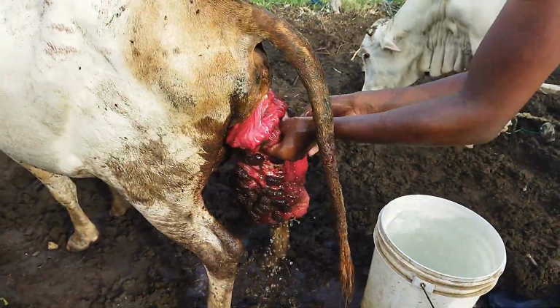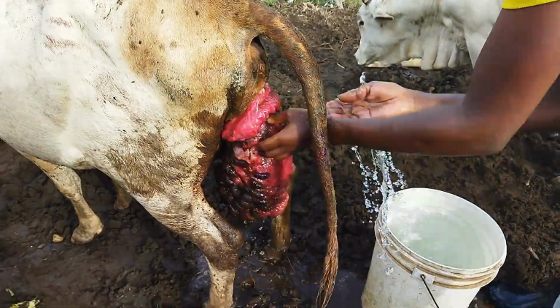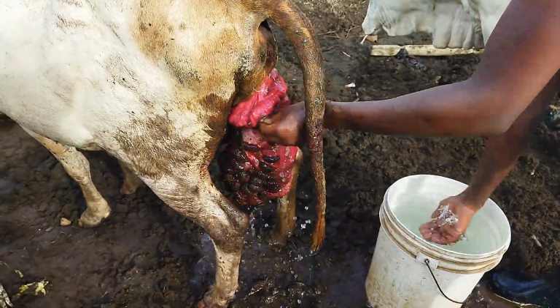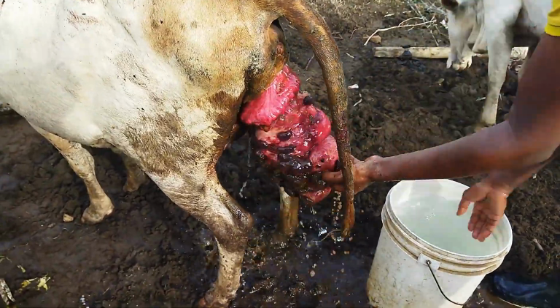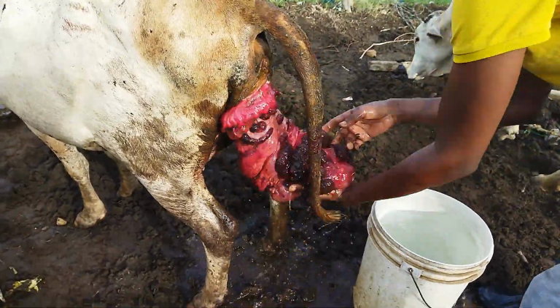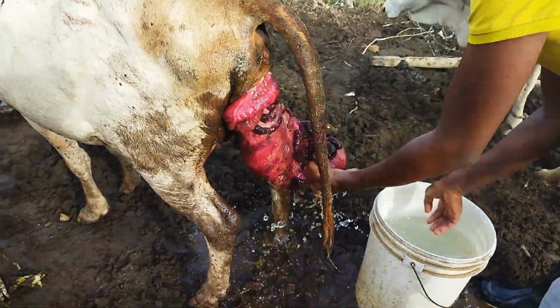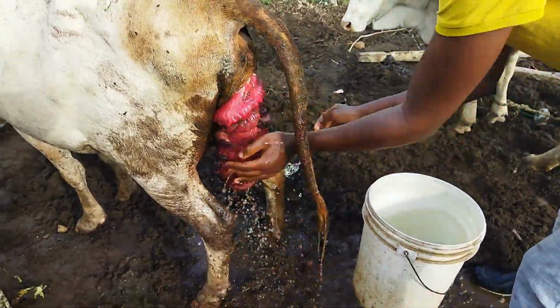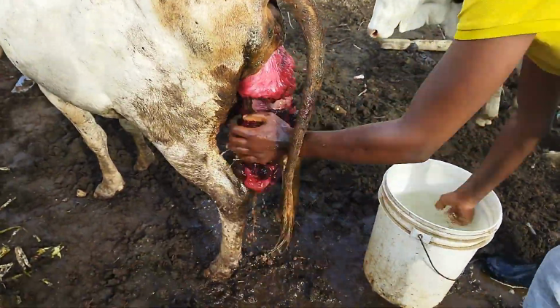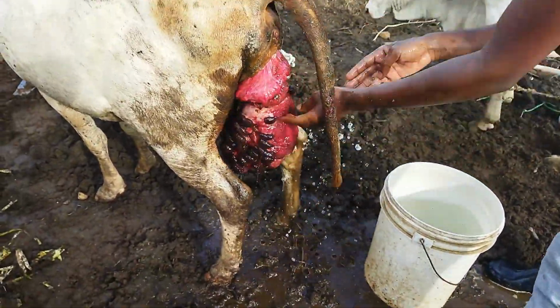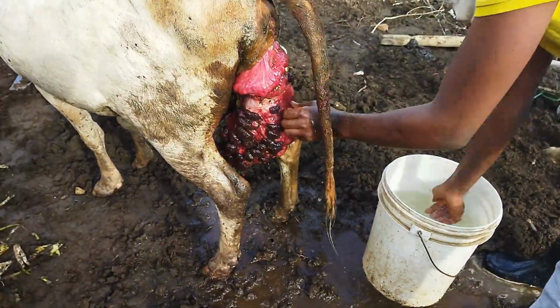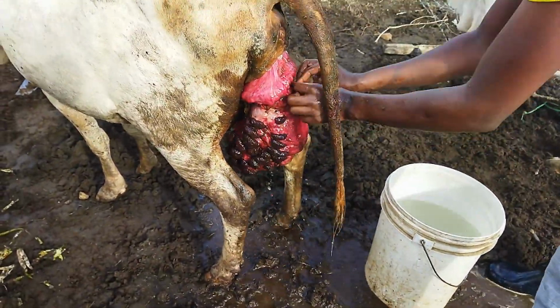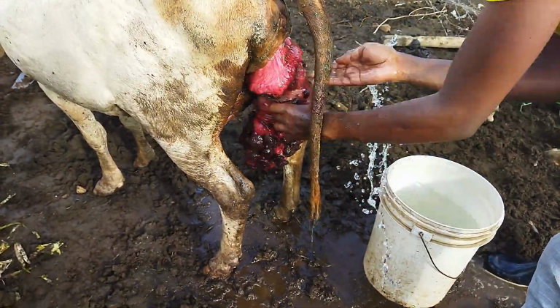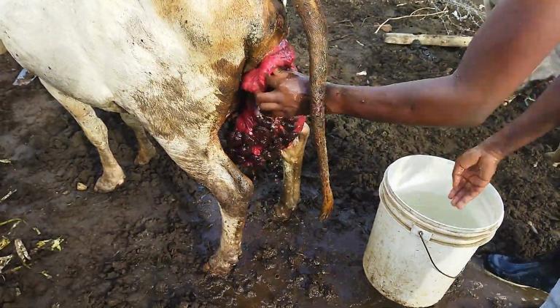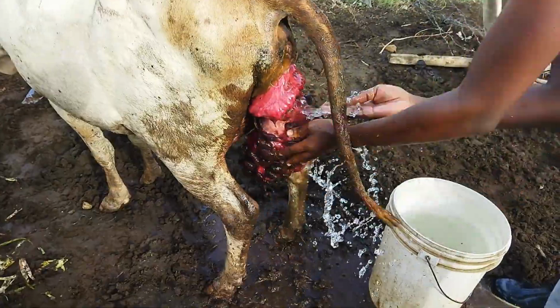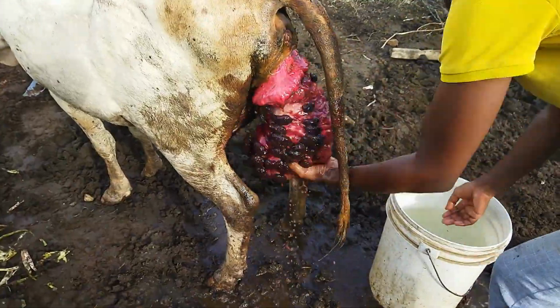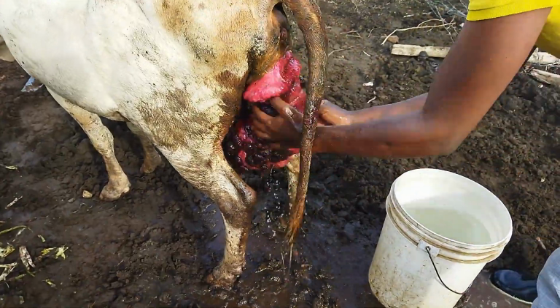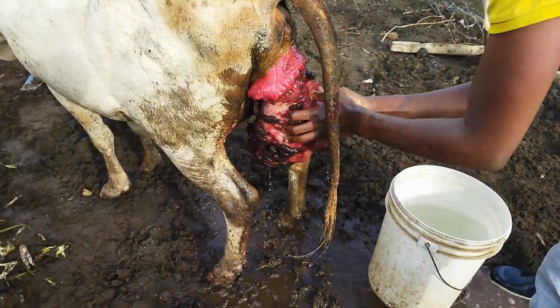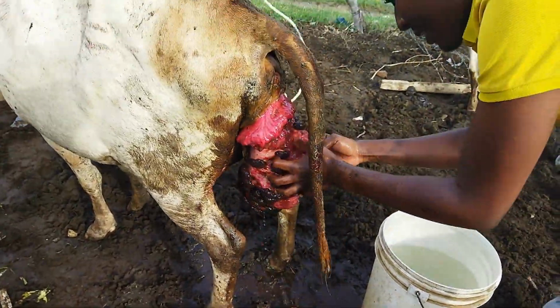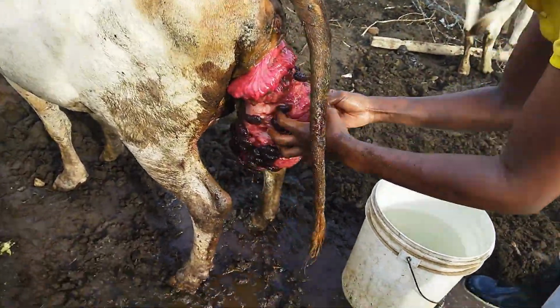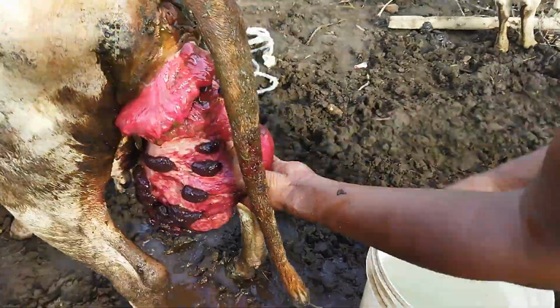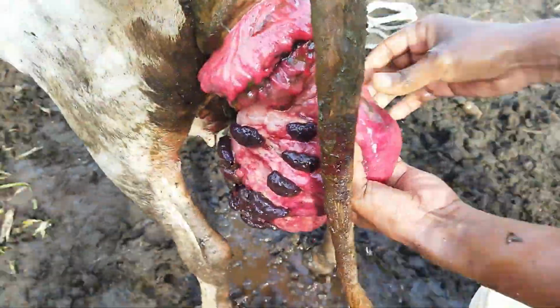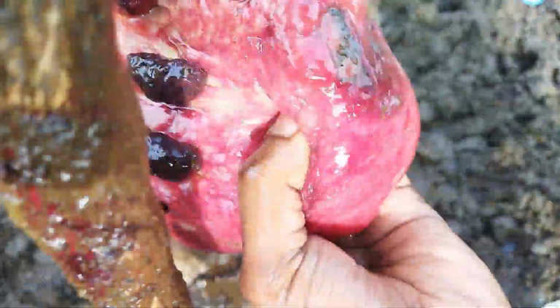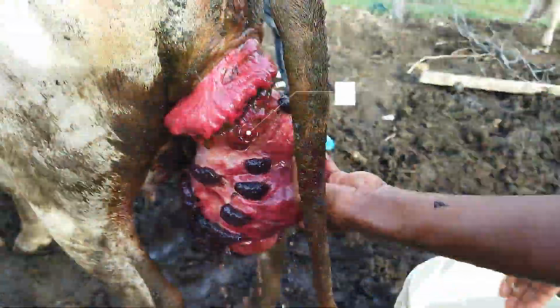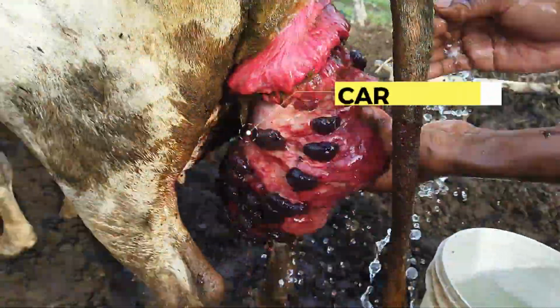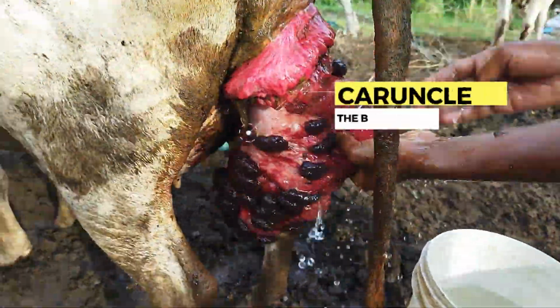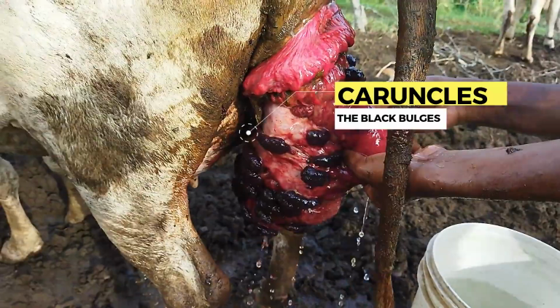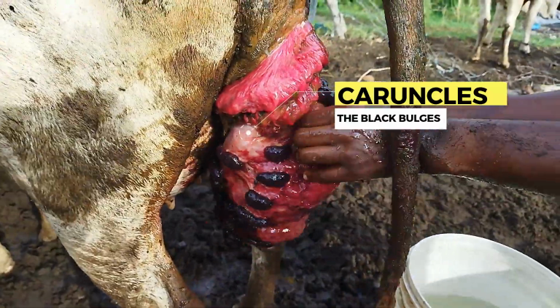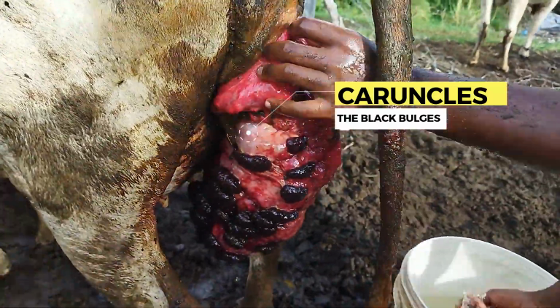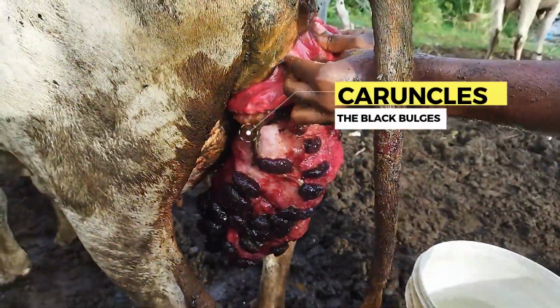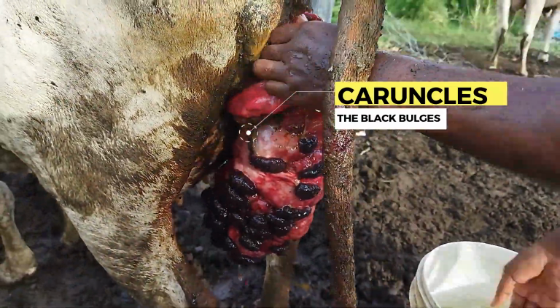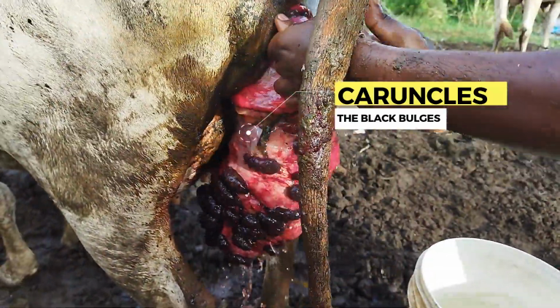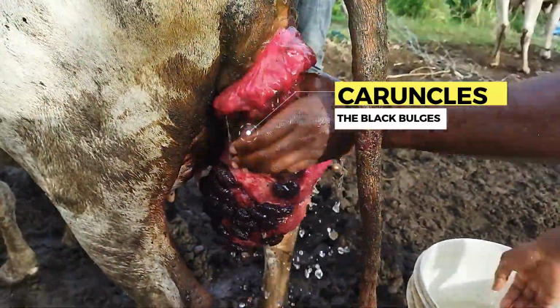First, we injected the cow with a local anesthesia to prevent the cow from pushing back the uterus. We then cleaned the uterus with a lot of water and antiseptic and then disinfected all the wounds caused by exposure and friction in the crown.